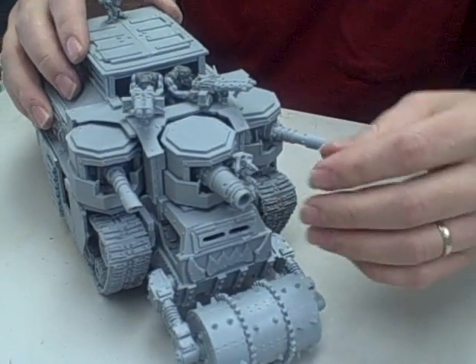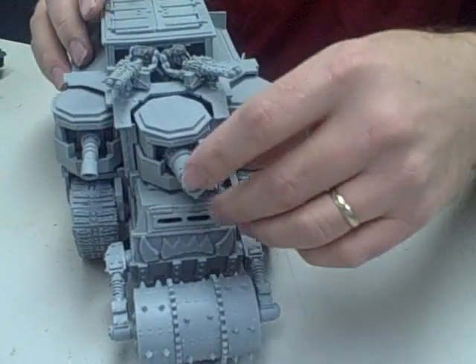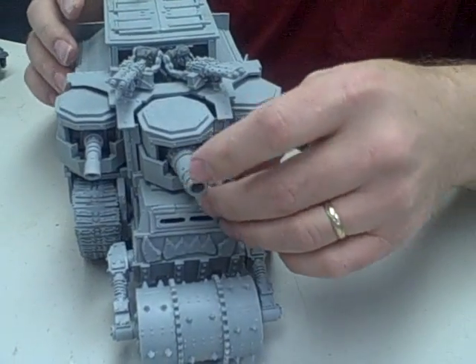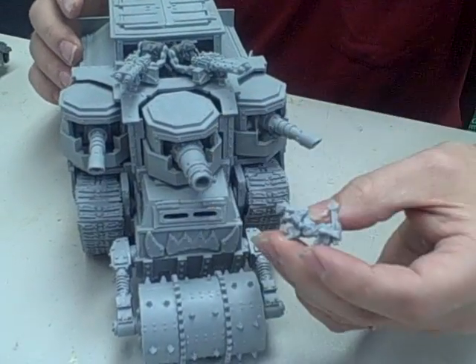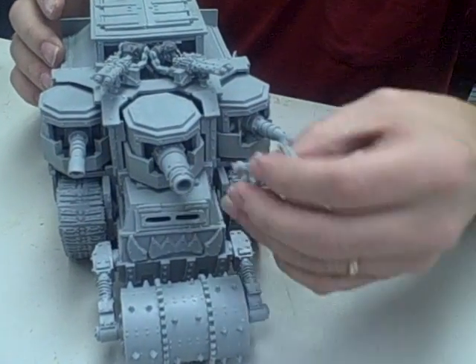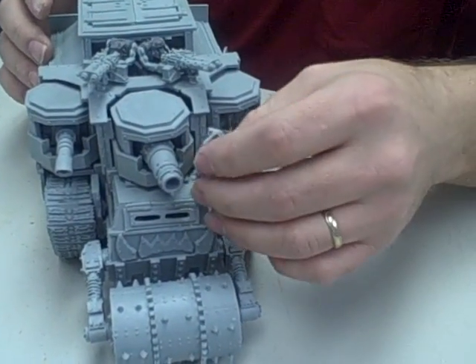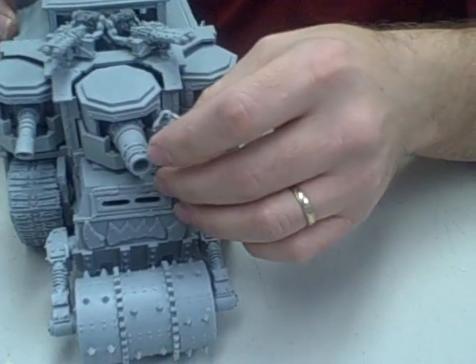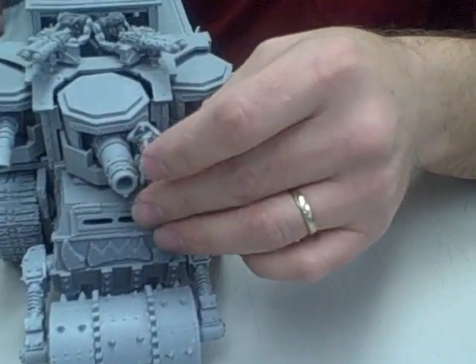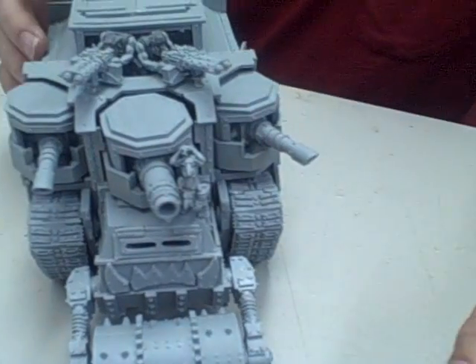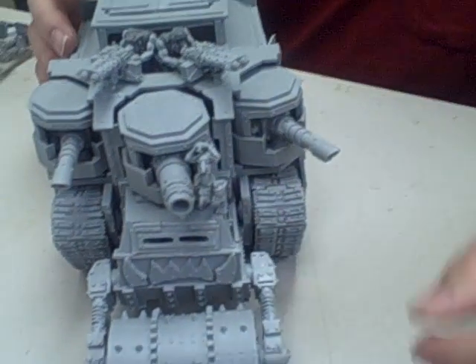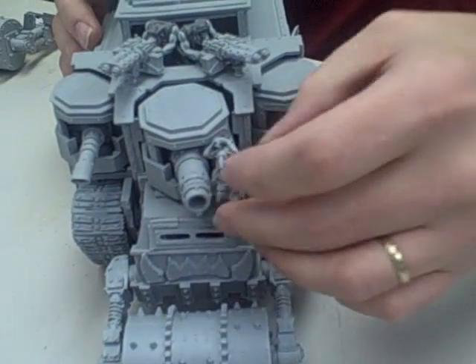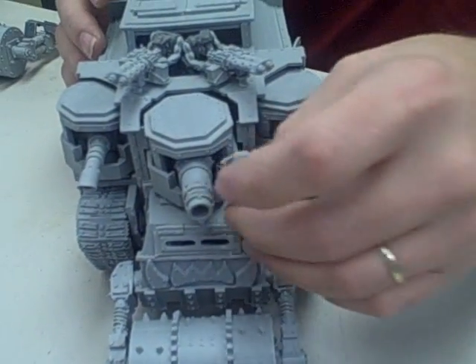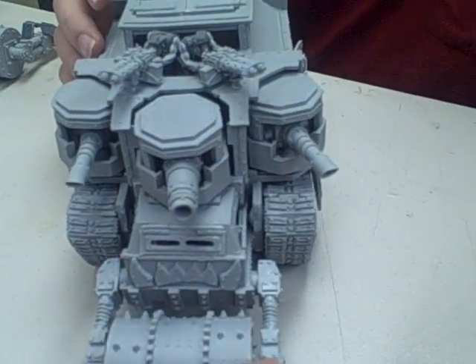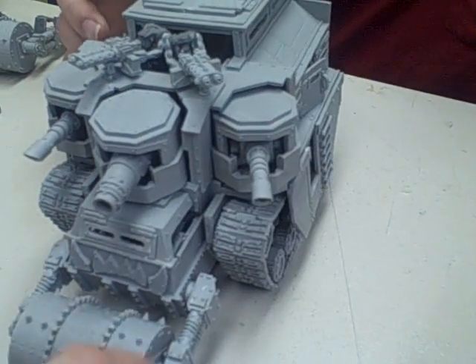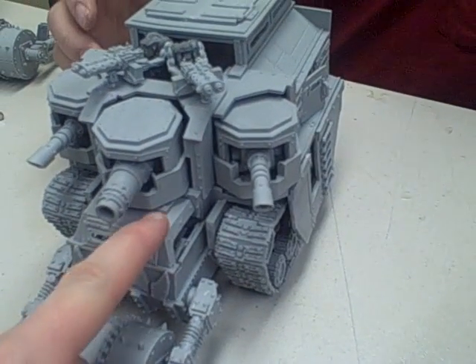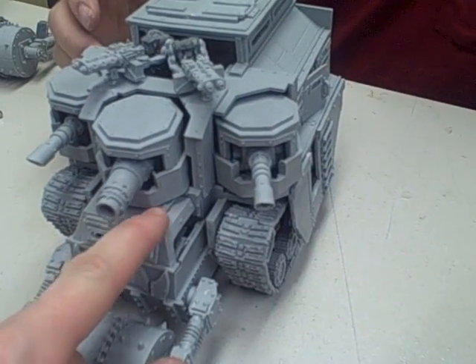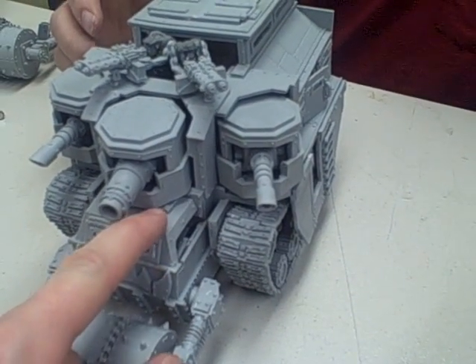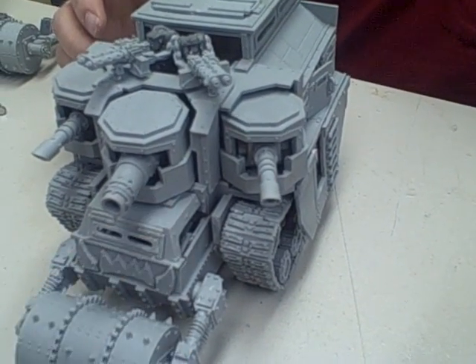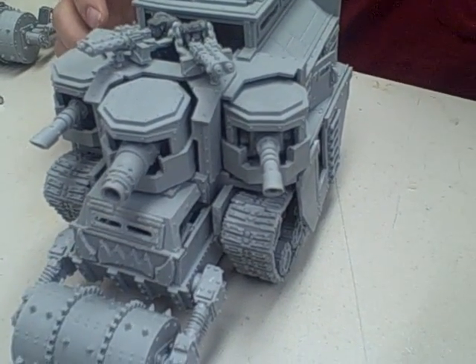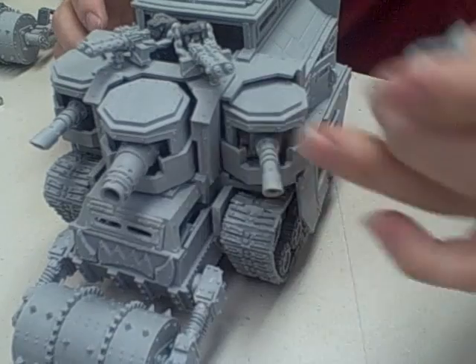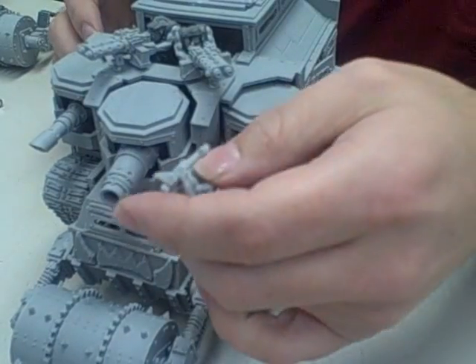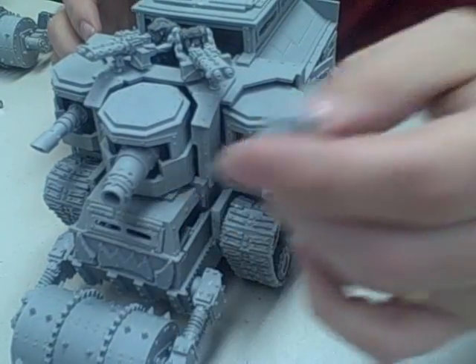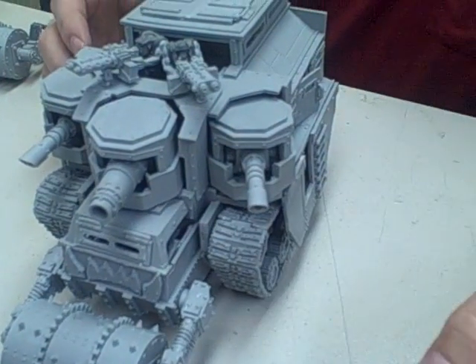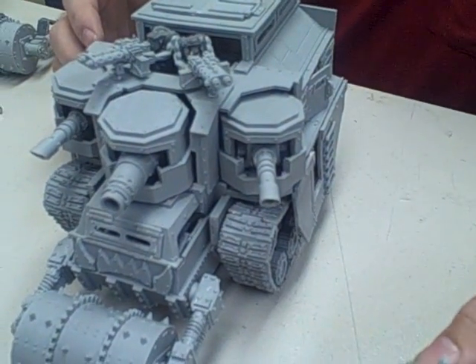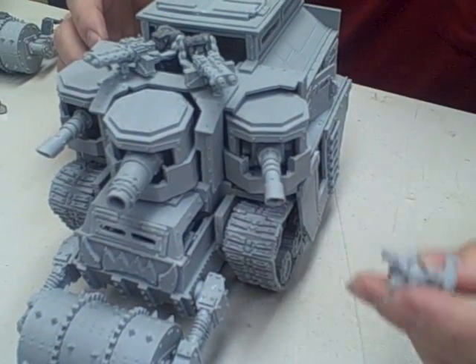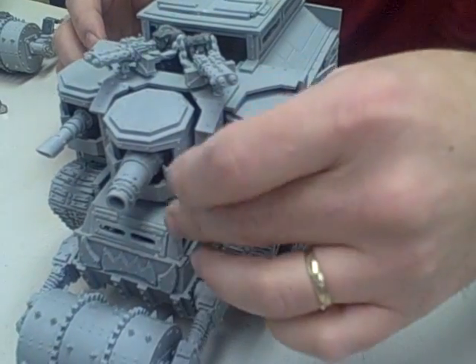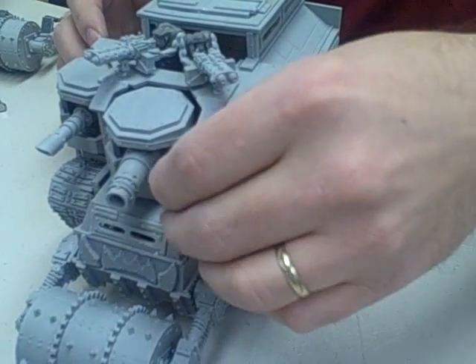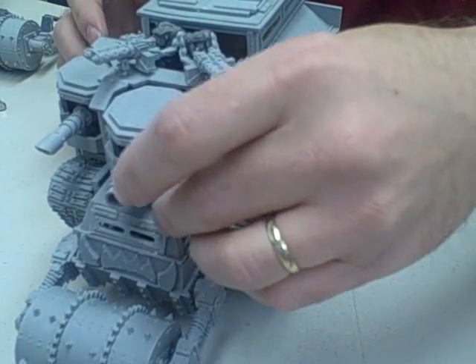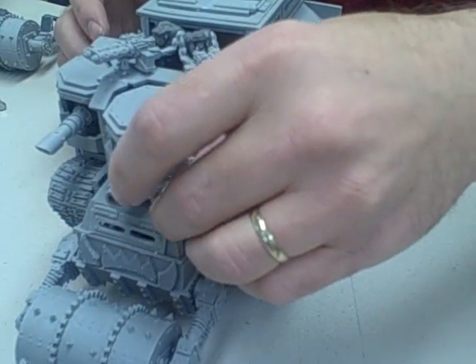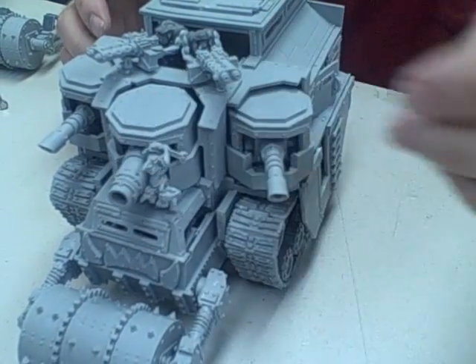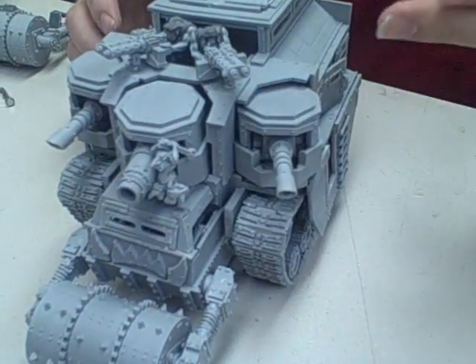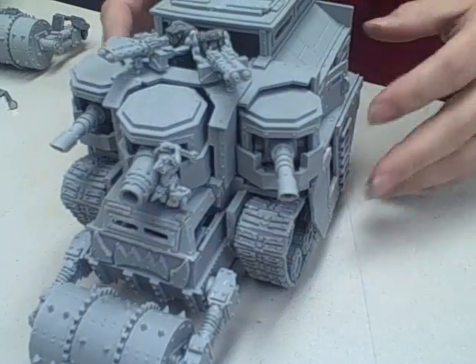On the front I did magnetize the grot — this is an invisible magnetization point. The magnet is on the other side, on the resin, on the bottom side. That way it keeps it hidden and makes it look a little better because it is the front.